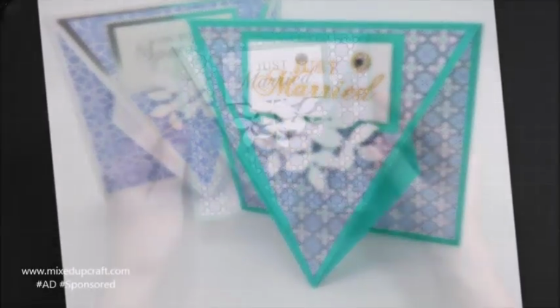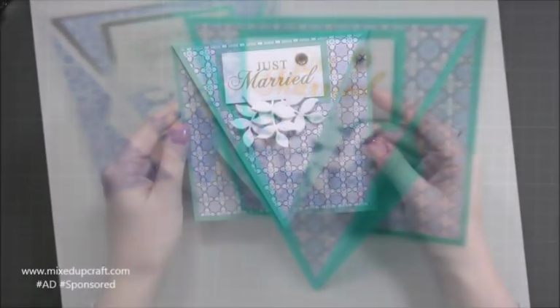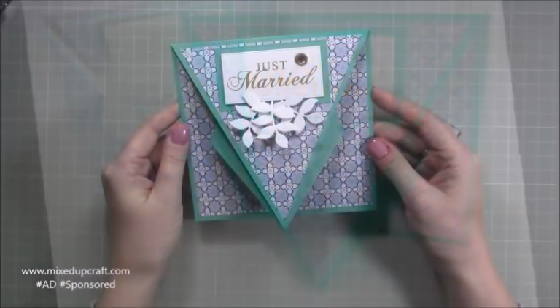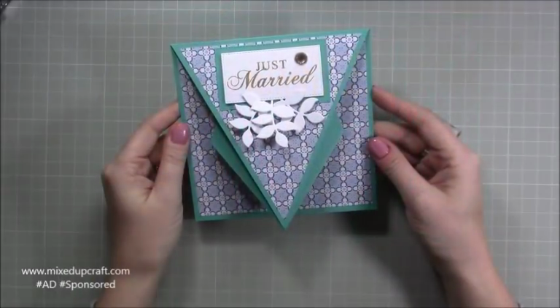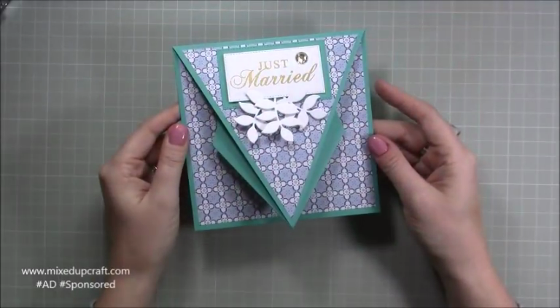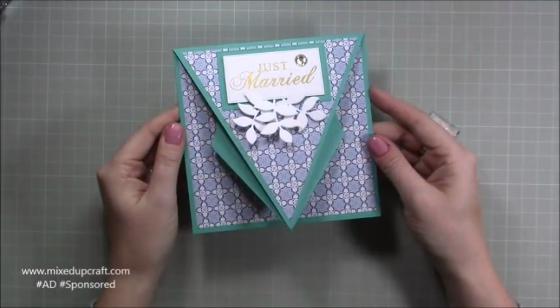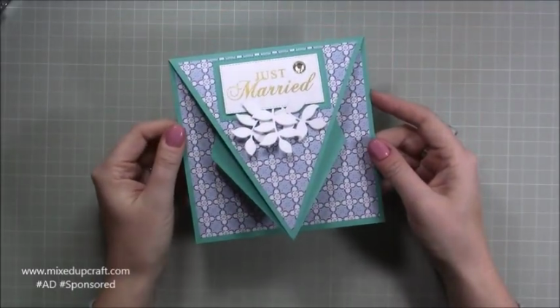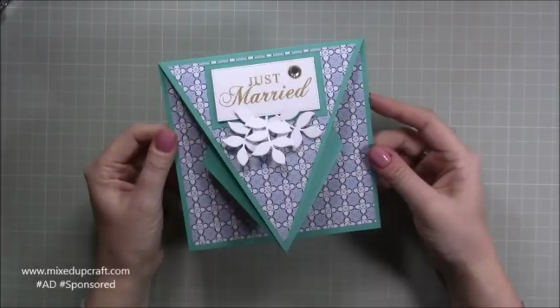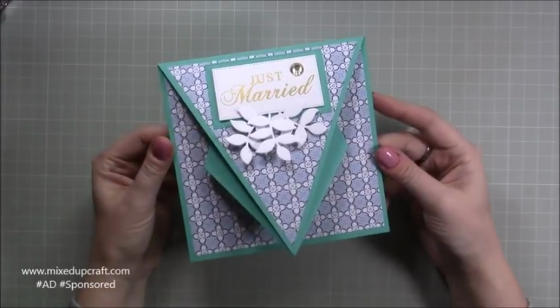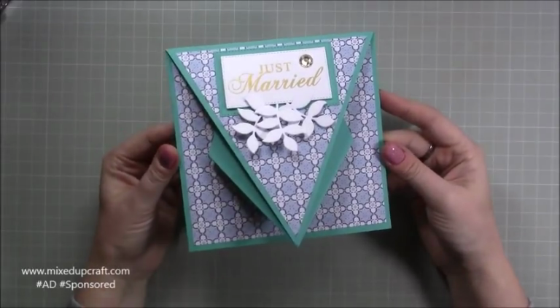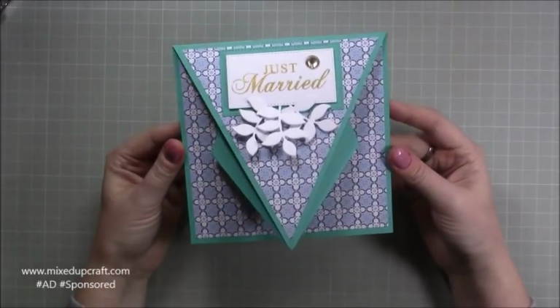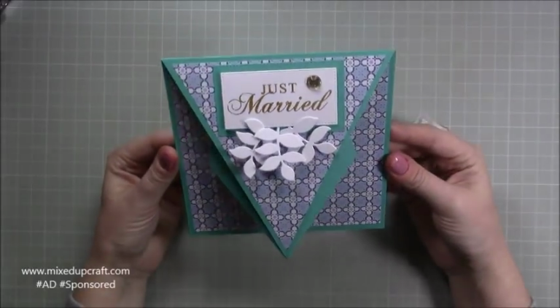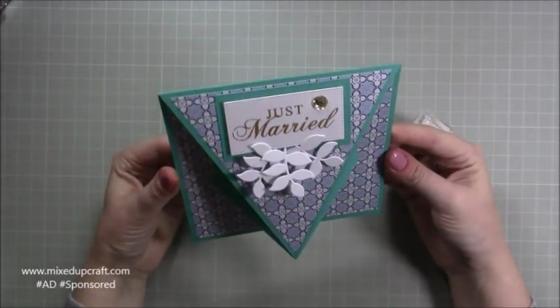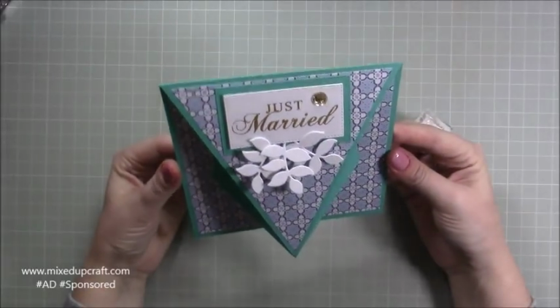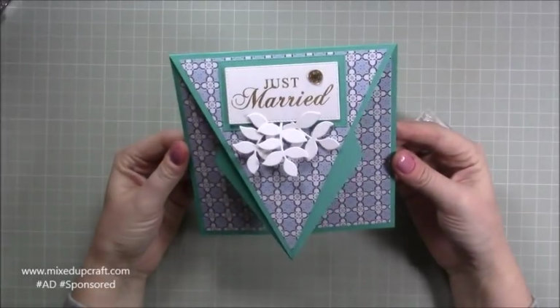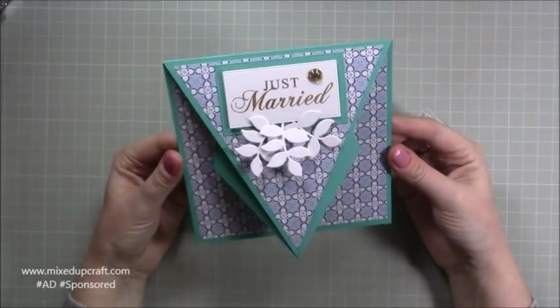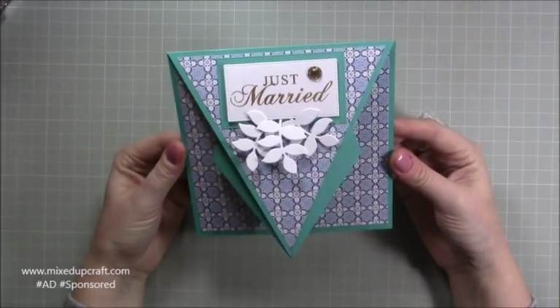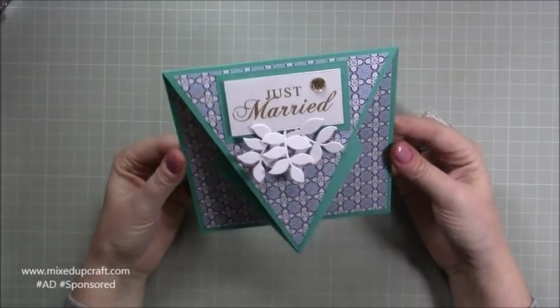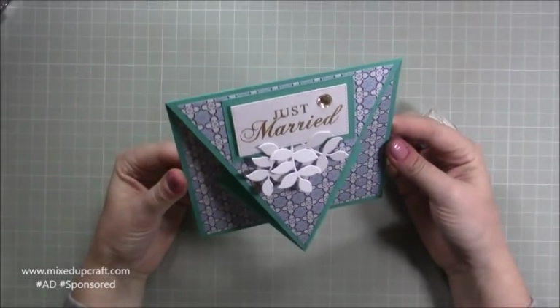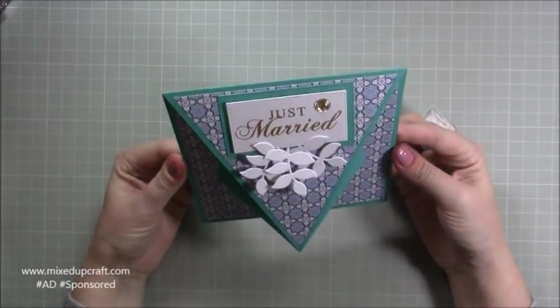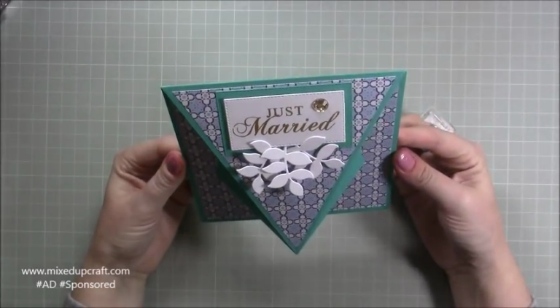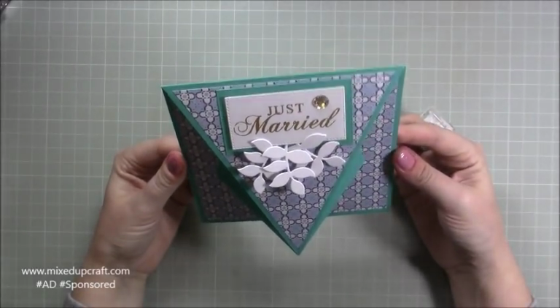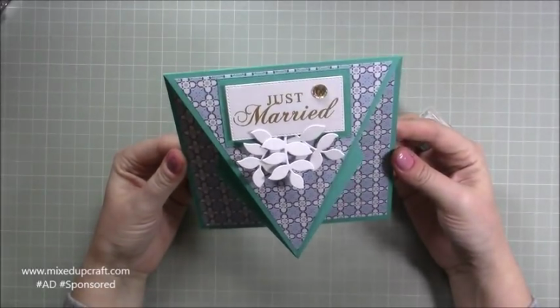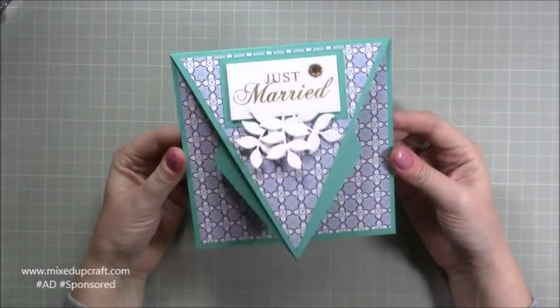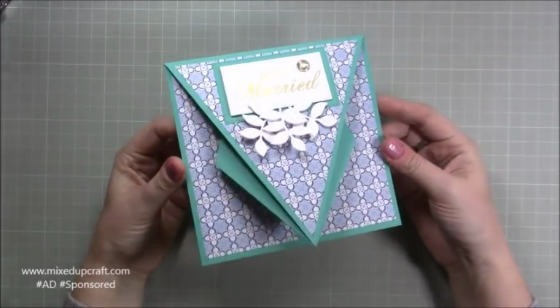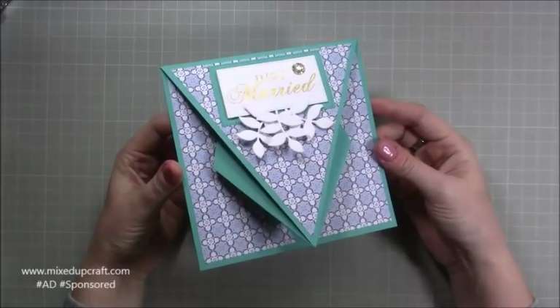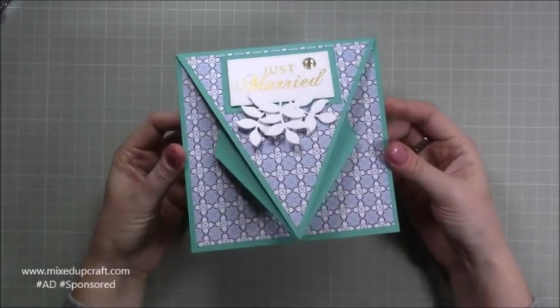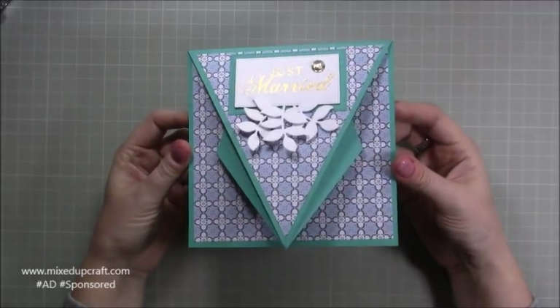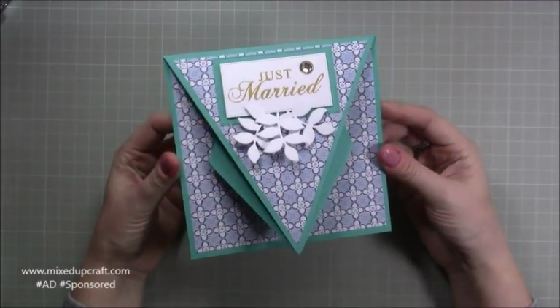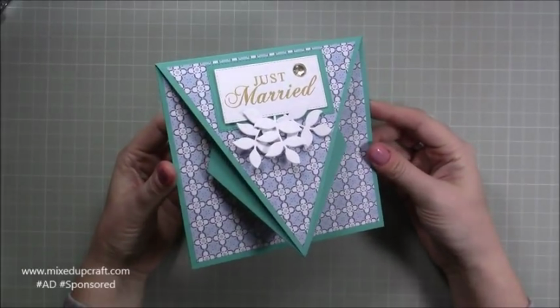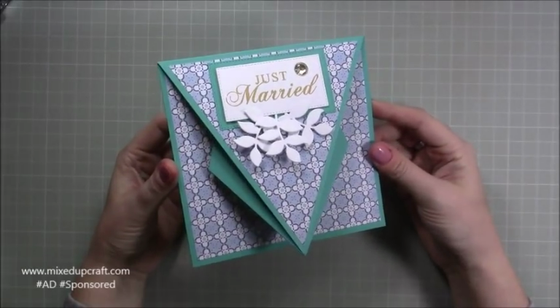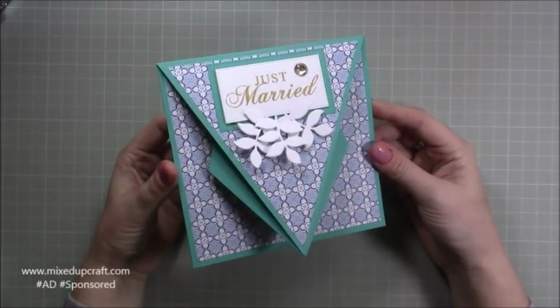Hi everybody, it's Sam at Mixed Up Craft. Thank you for watching my tutorial today. I'm going to be showing you how to make this fun fold card and I'm calling it my arrow fold card.